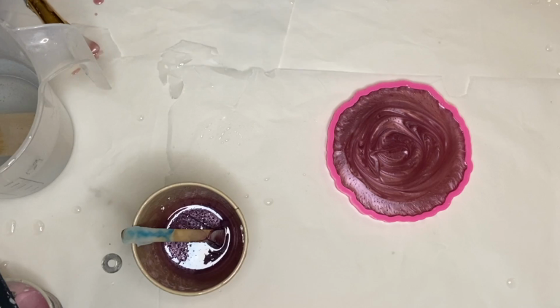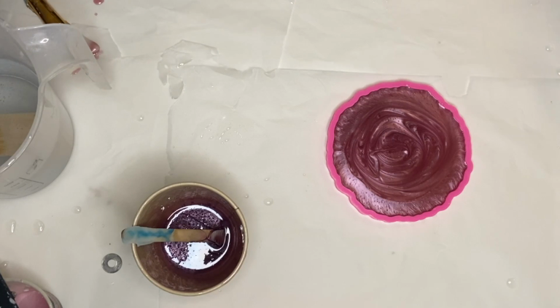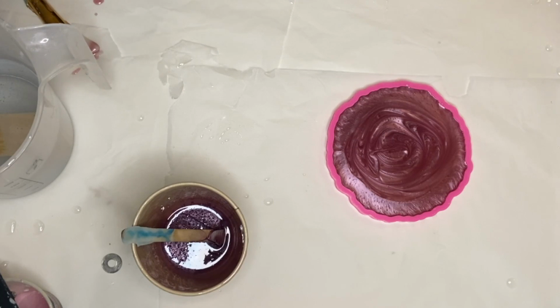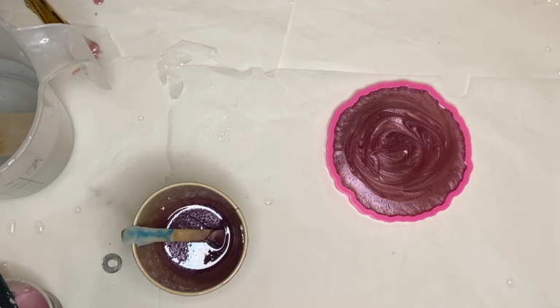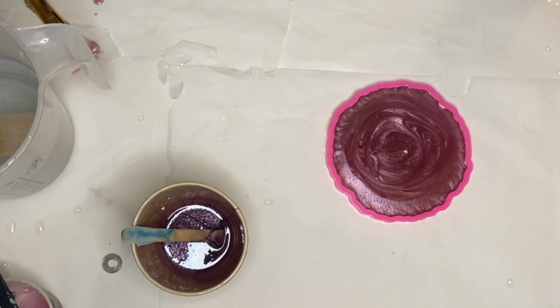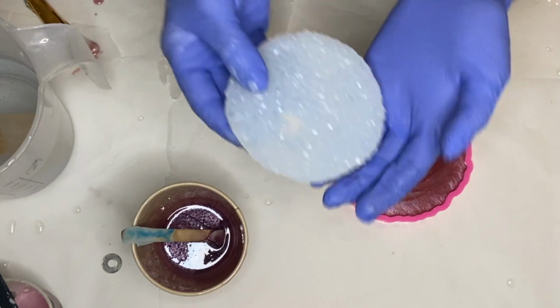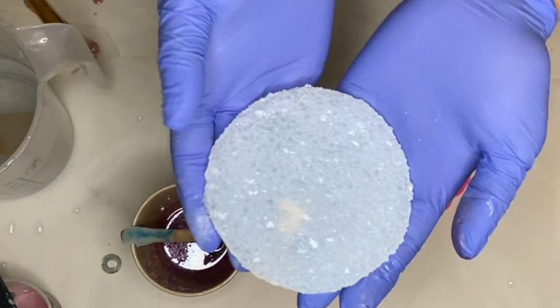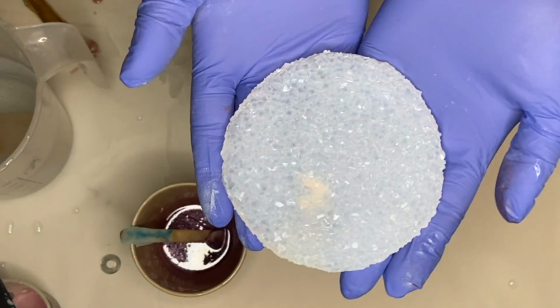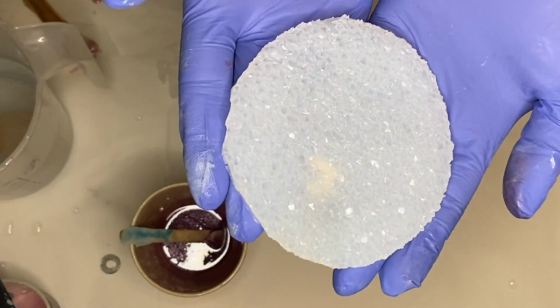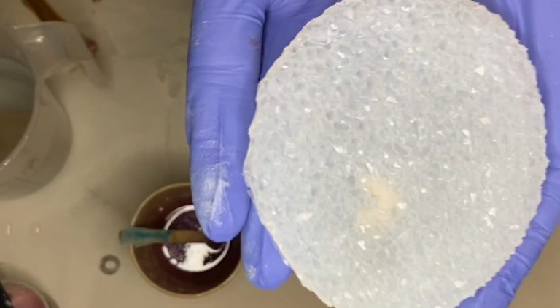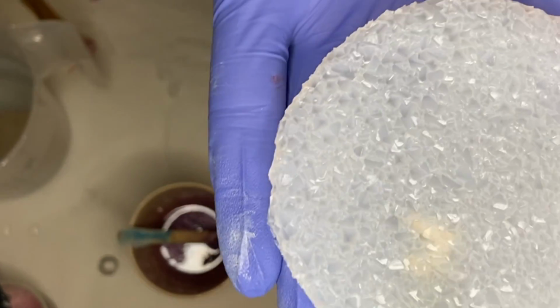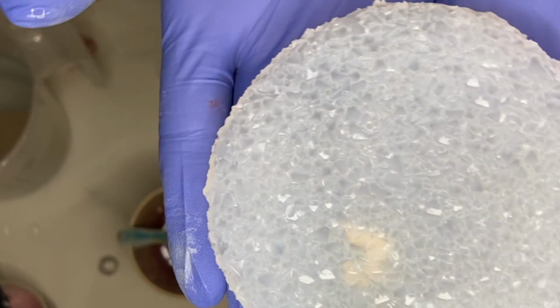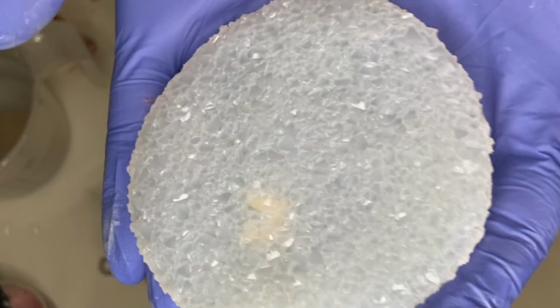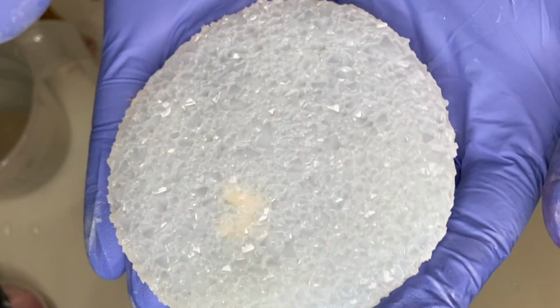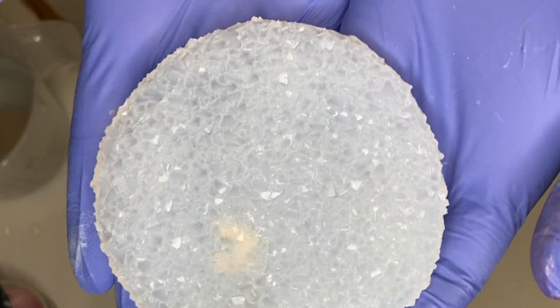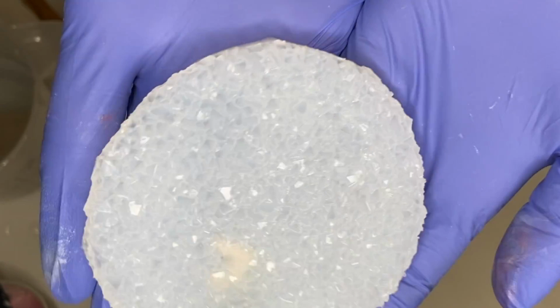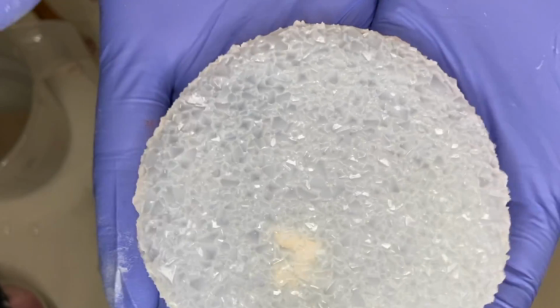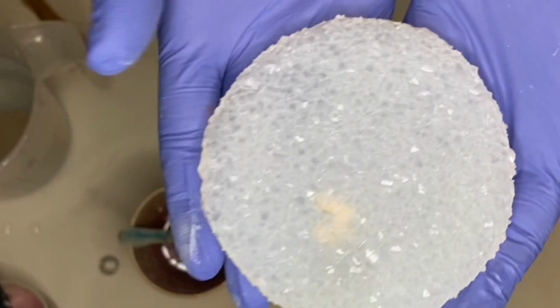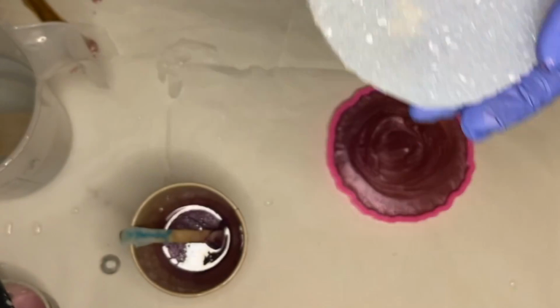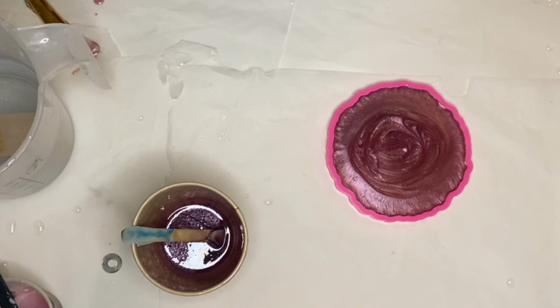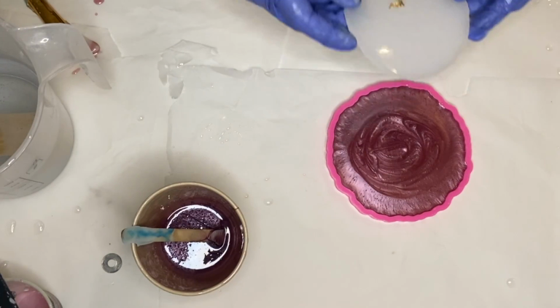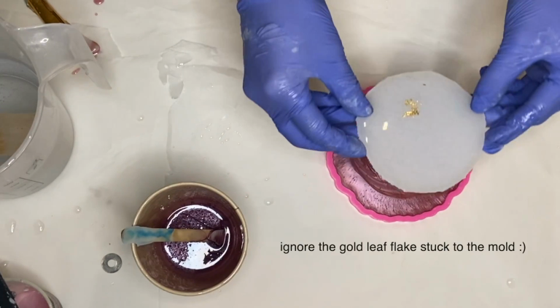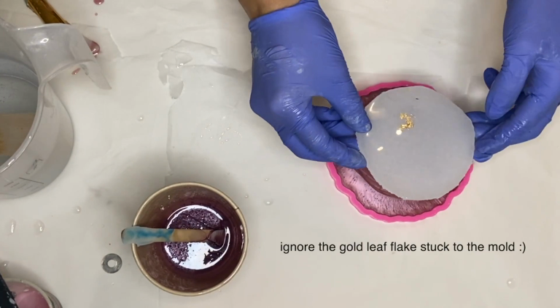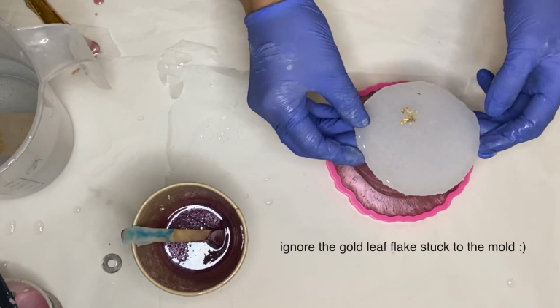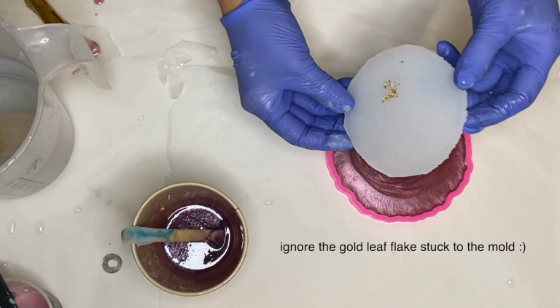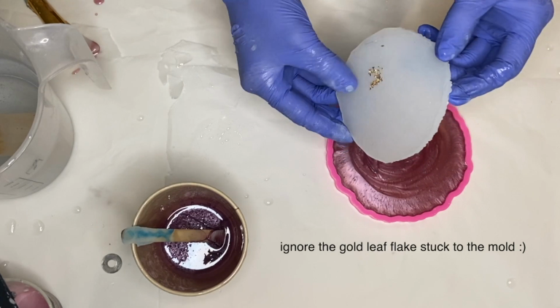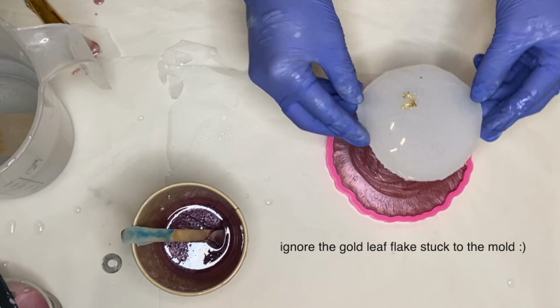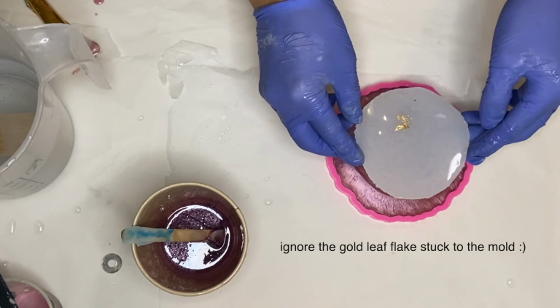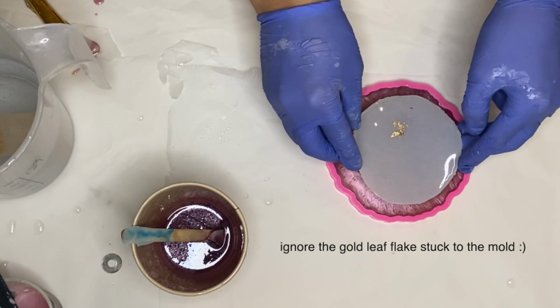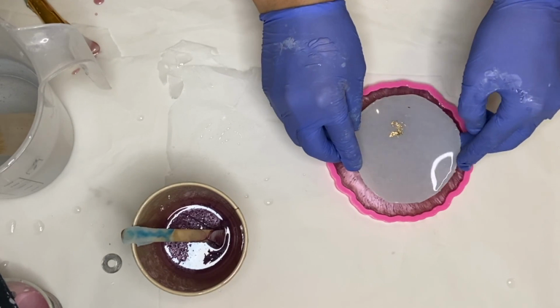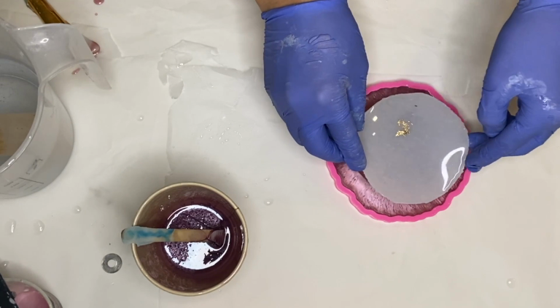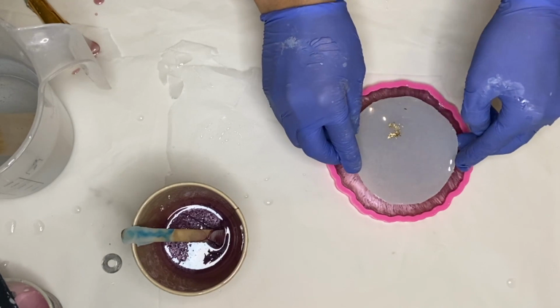This is the druzy mold I'm going to be using. I ordered it on Etsy and I'll try to find something similar and link it down below. This part is very simple — all you do is carefully place it in the center of your mold.